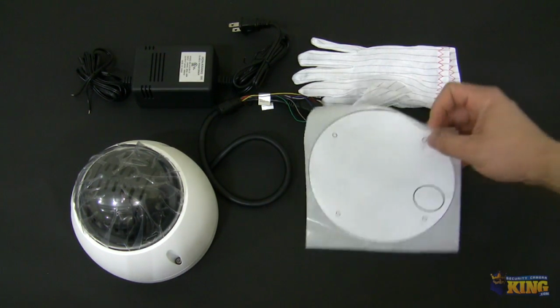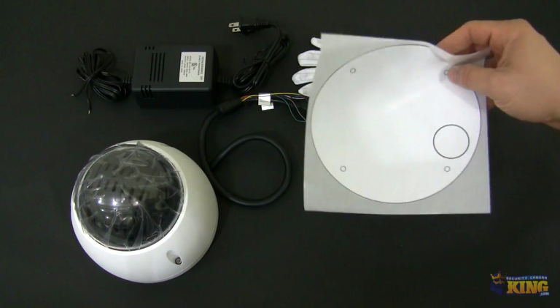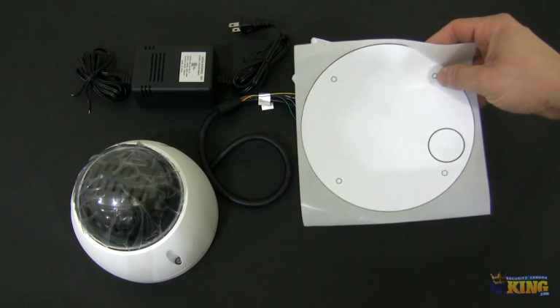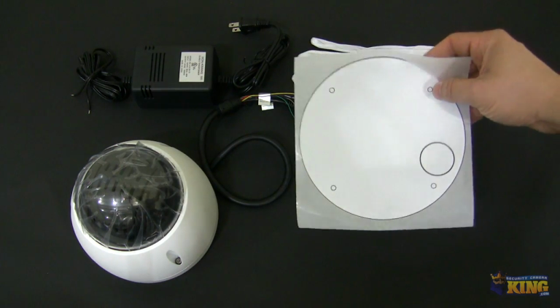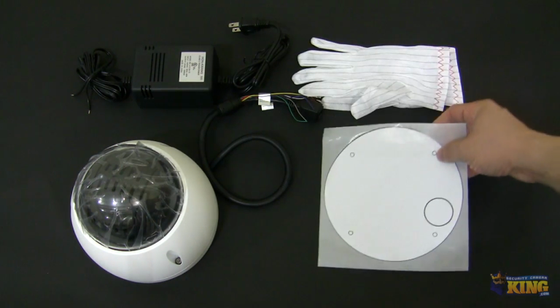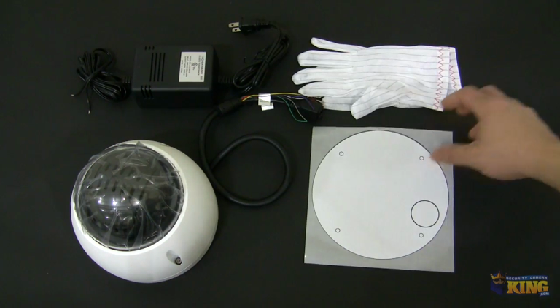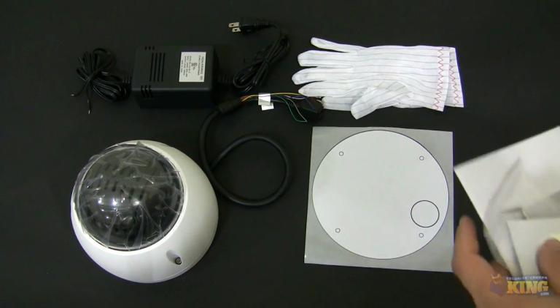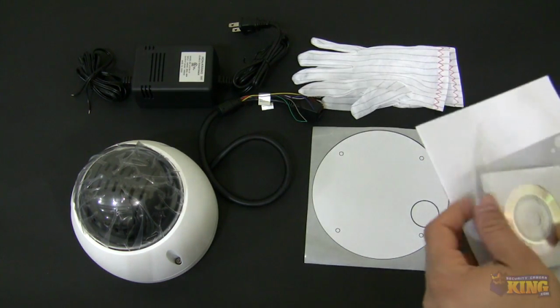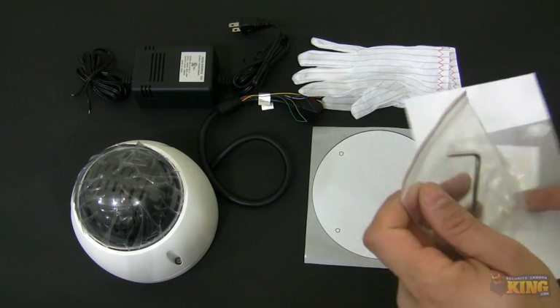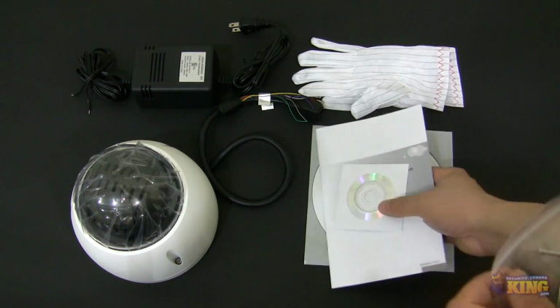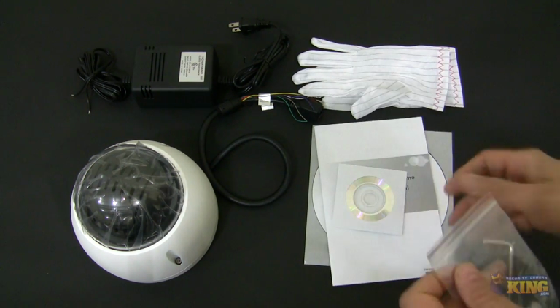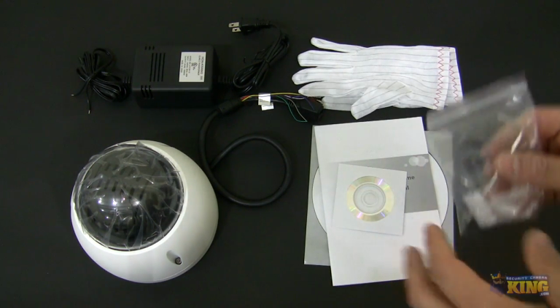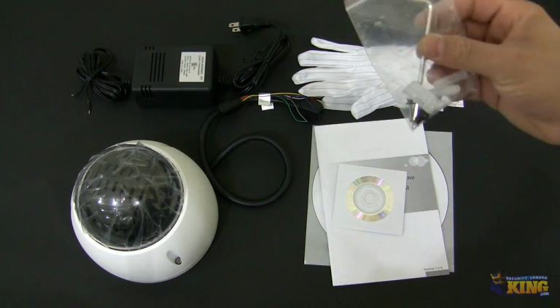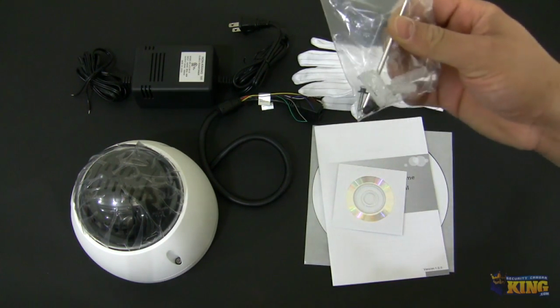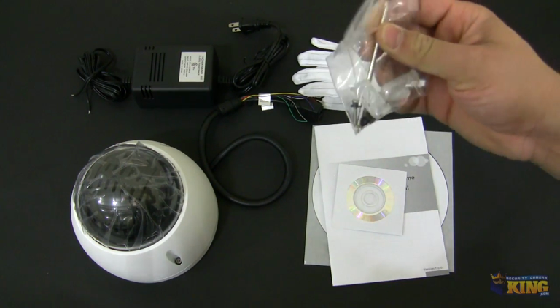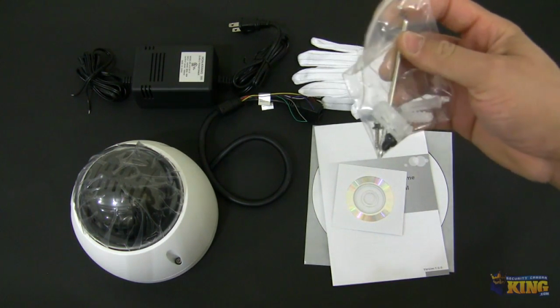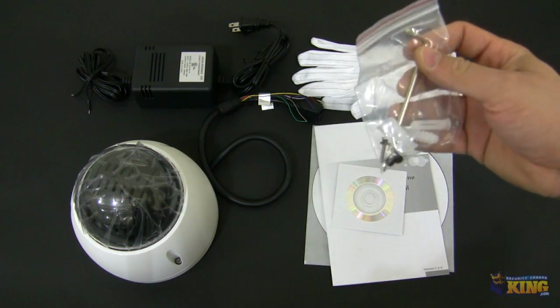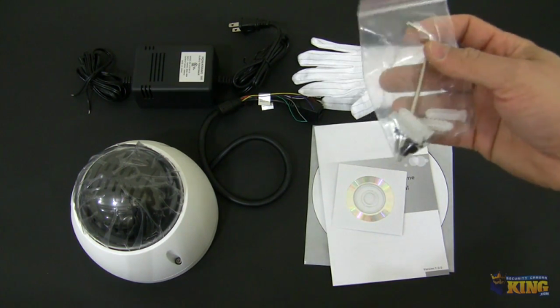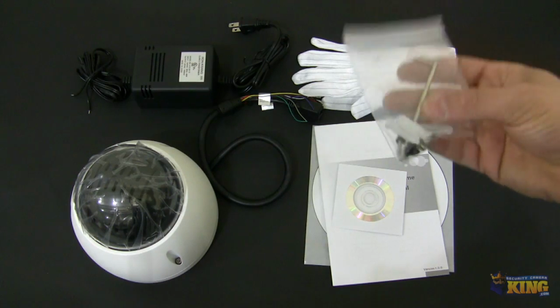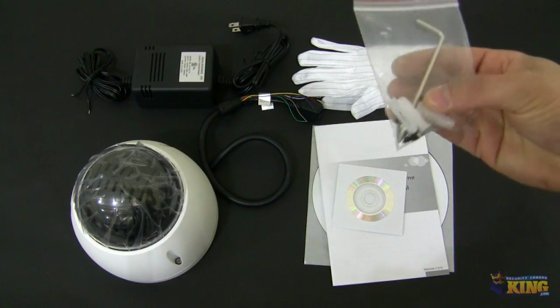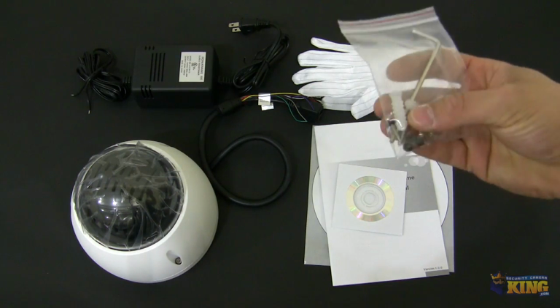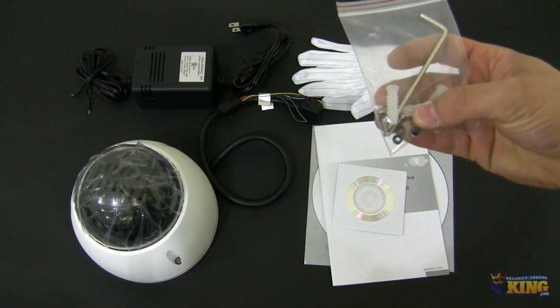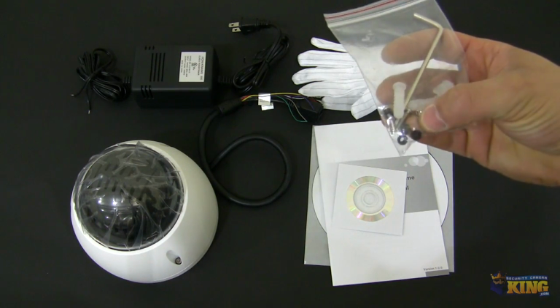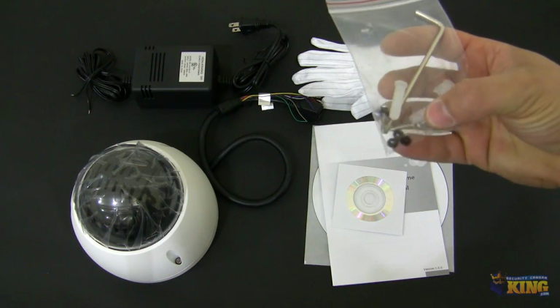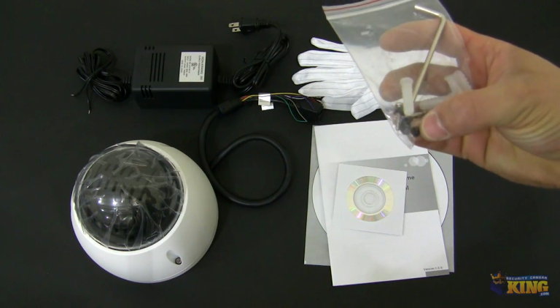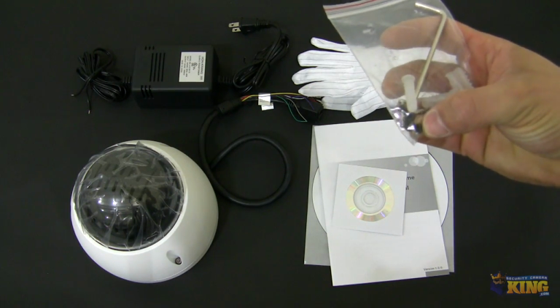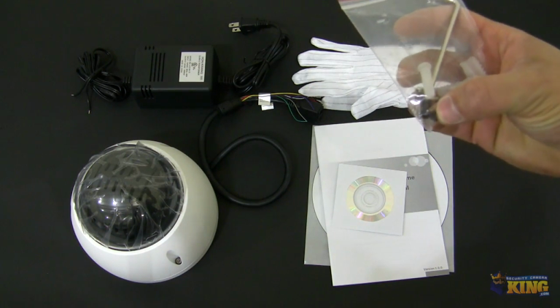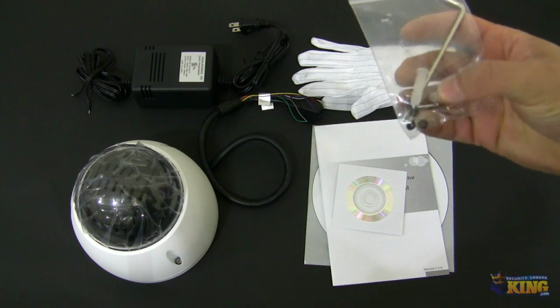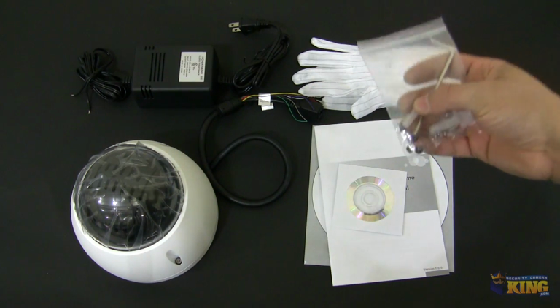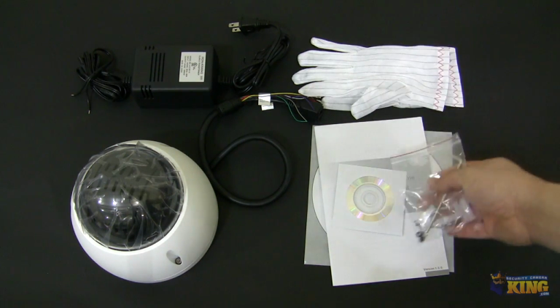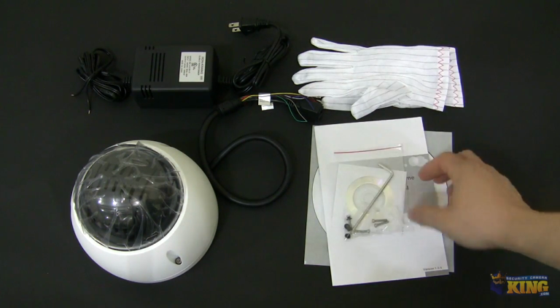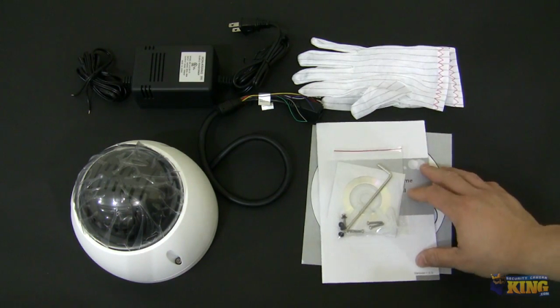It will come with a pattern for you to mount the camera, this allen key for you to open the camera, and also comes with screws and some gaskets to use at the time of installation.